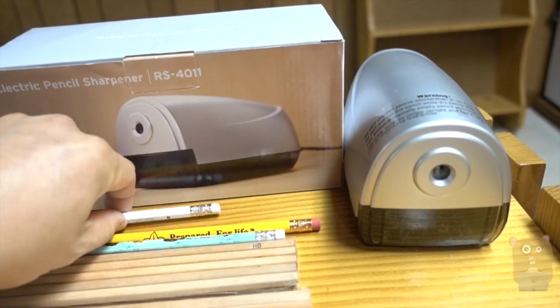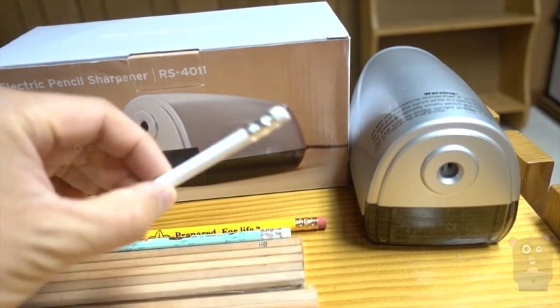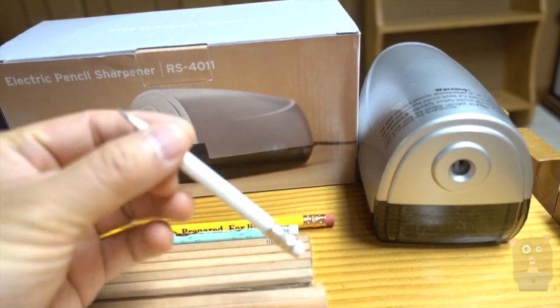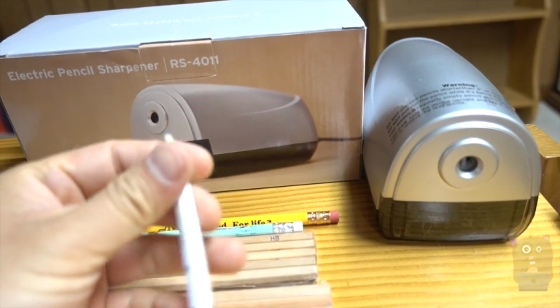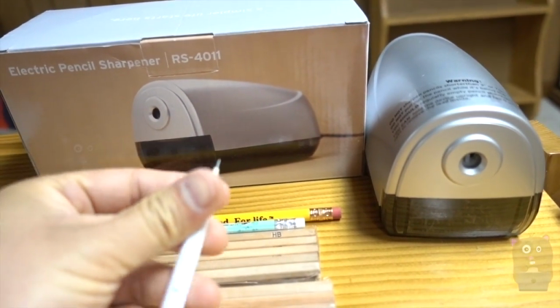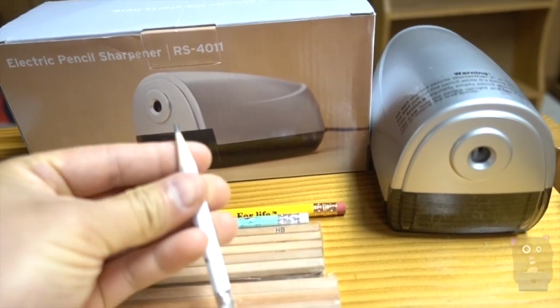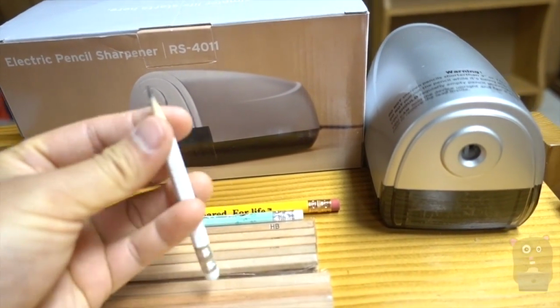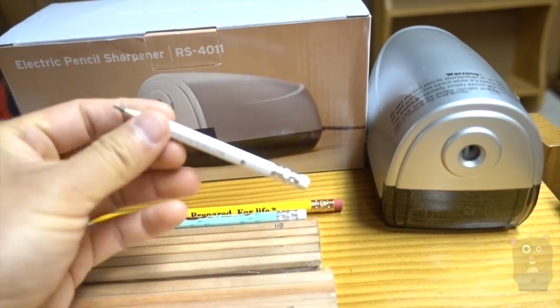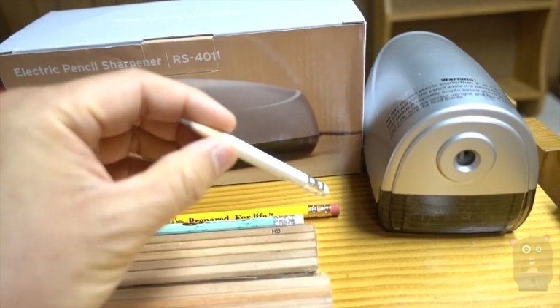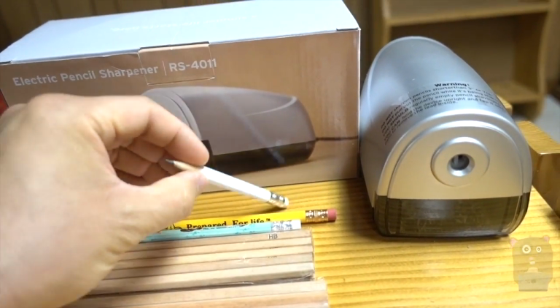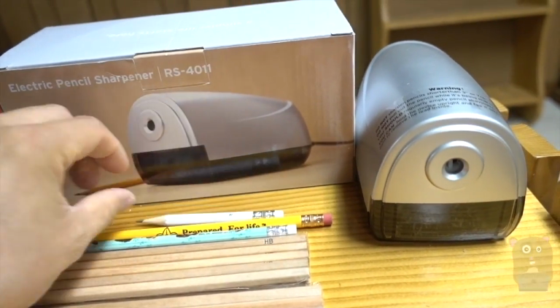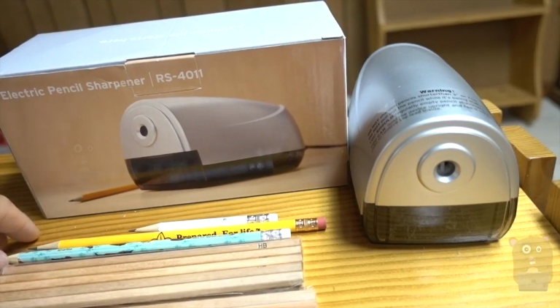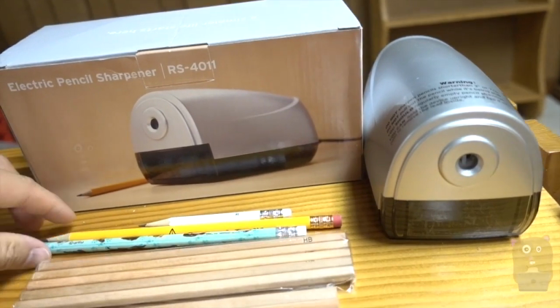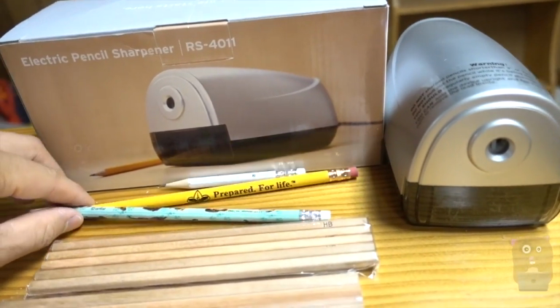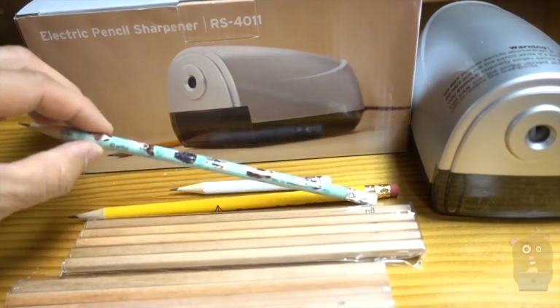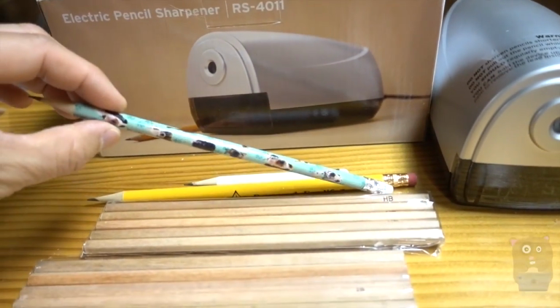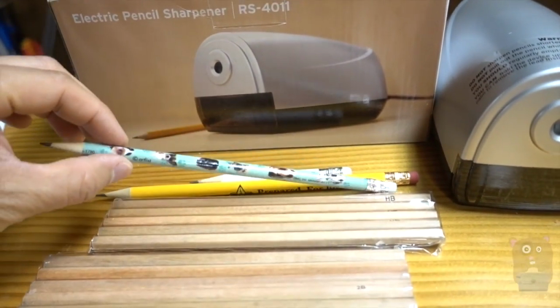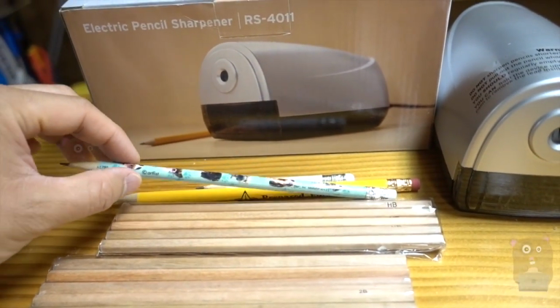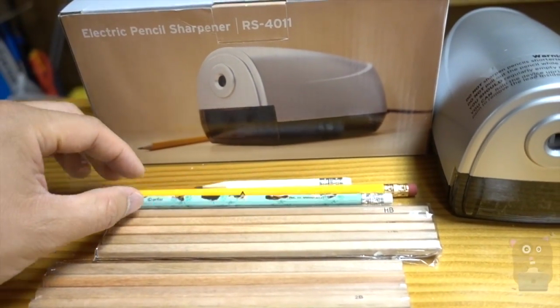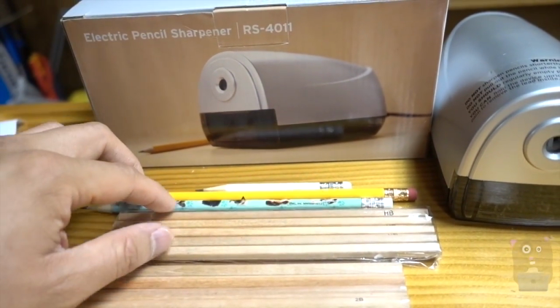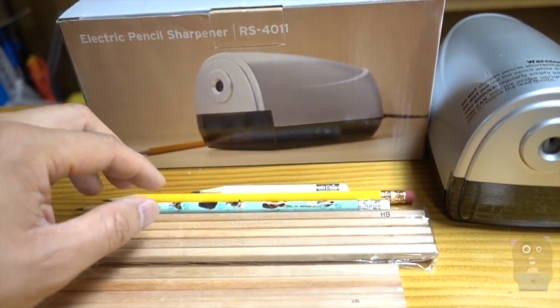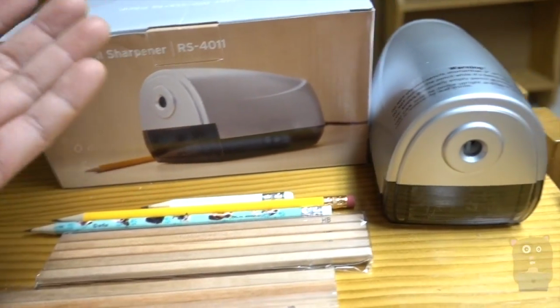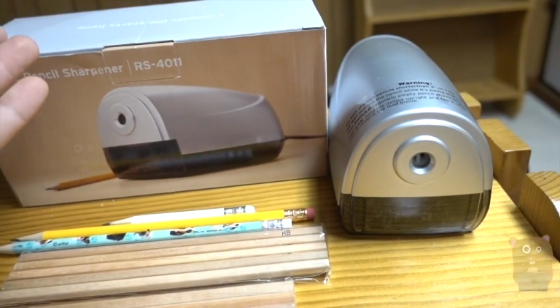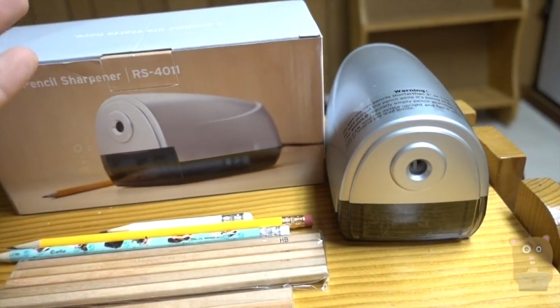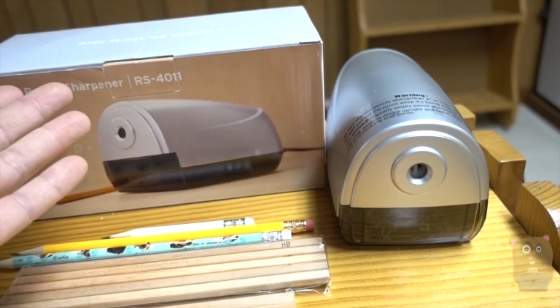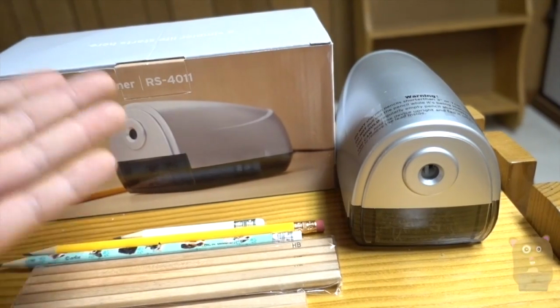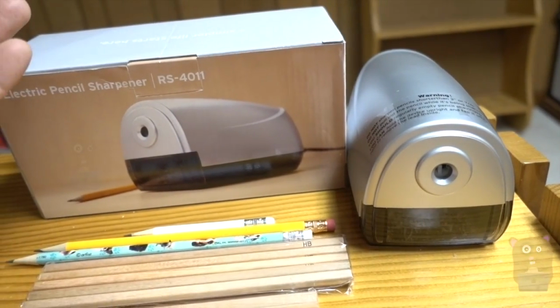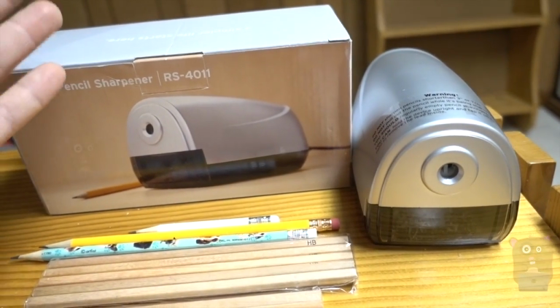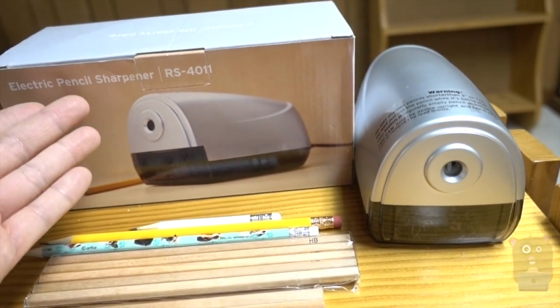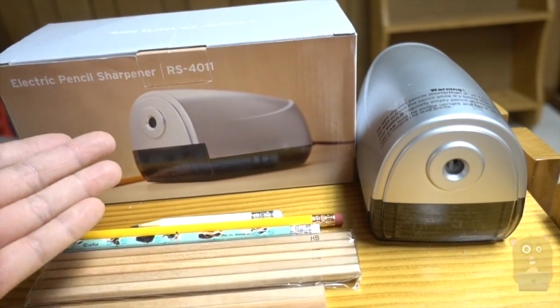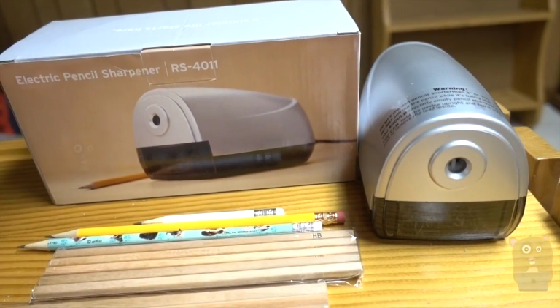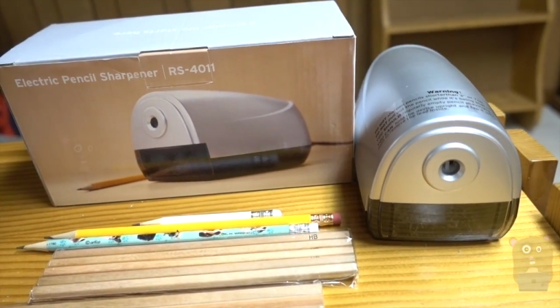For pencils that were sharpened before but a little bit dull, about three seconds to make it nice and sharp. For brand new pencils, anywhere from seven to ten seconds. Overall, I like this item. It costs just $30 and I would recommend it.